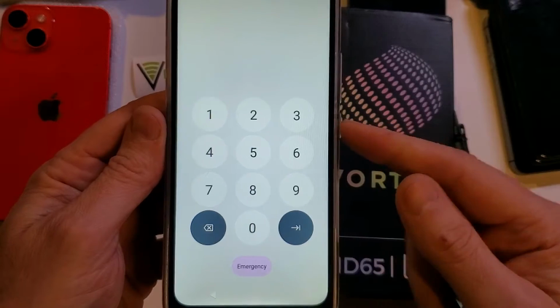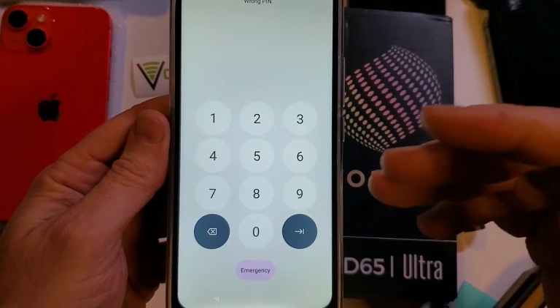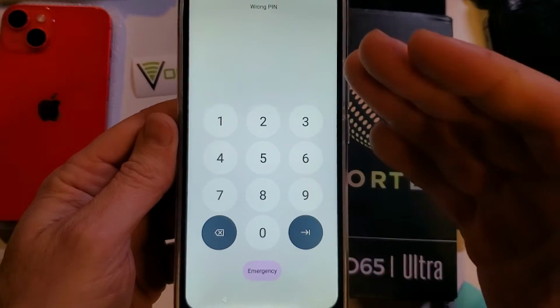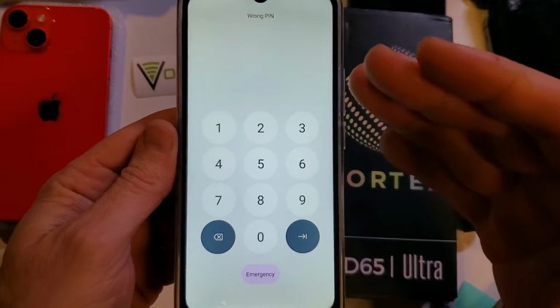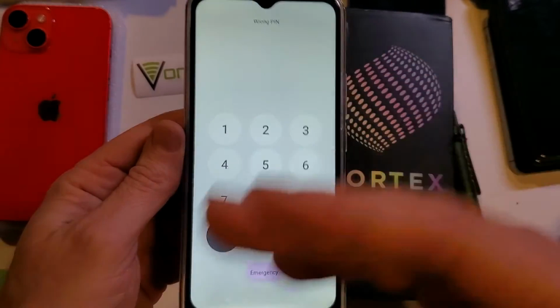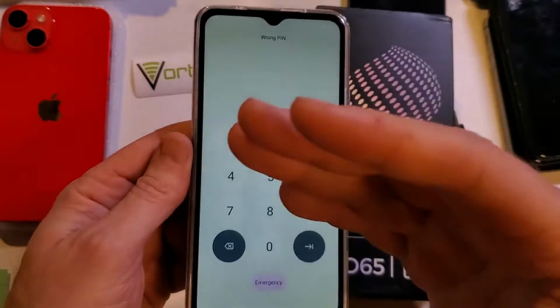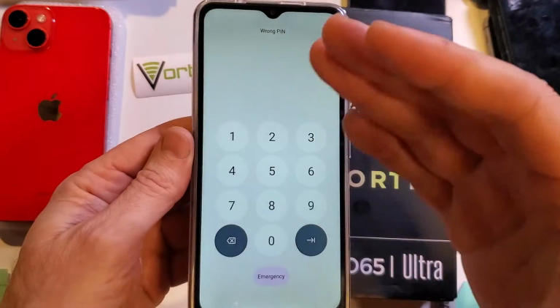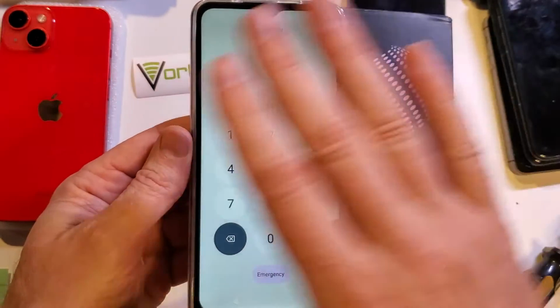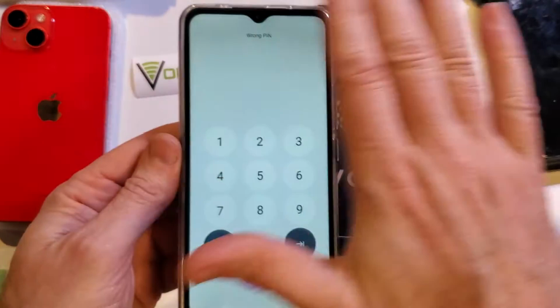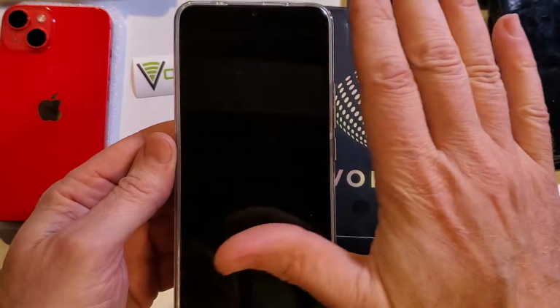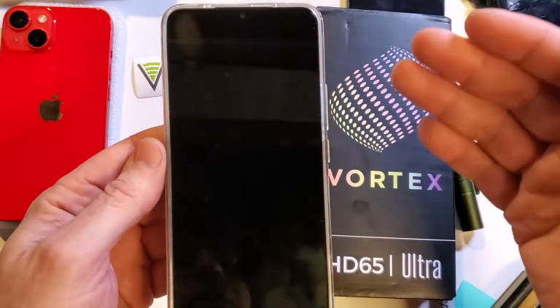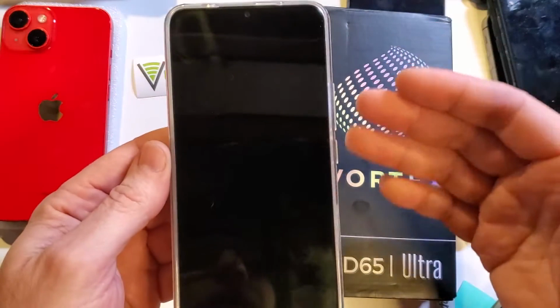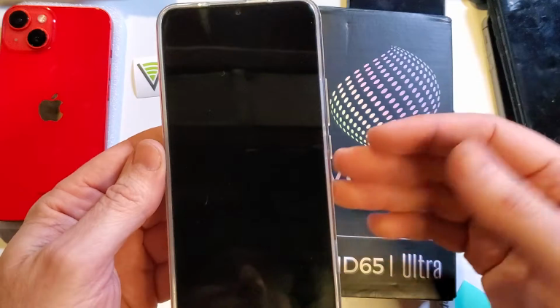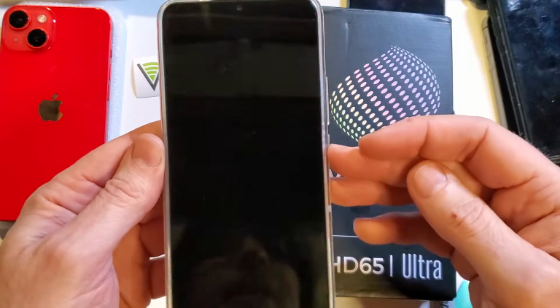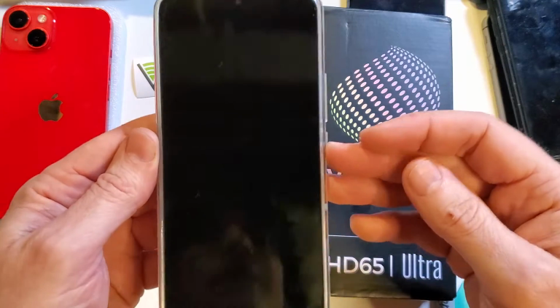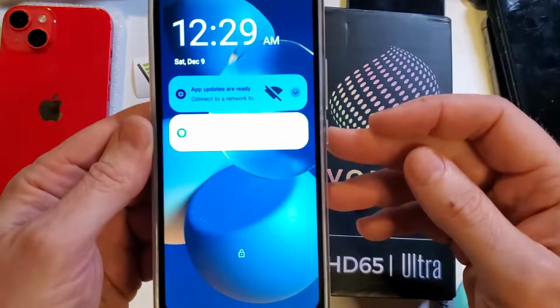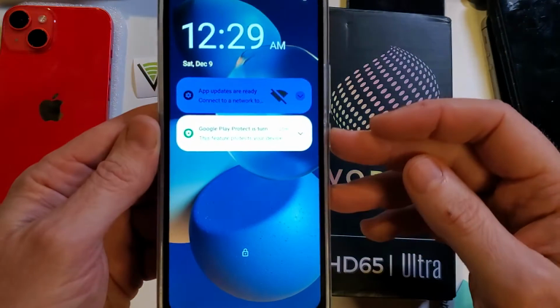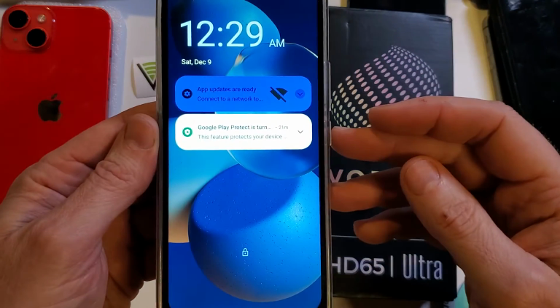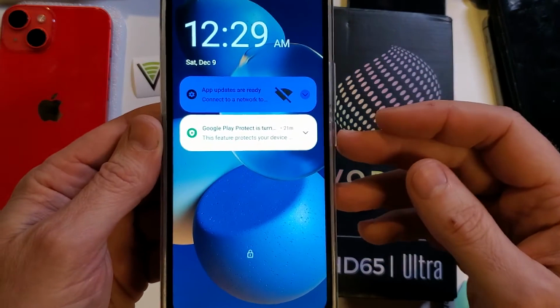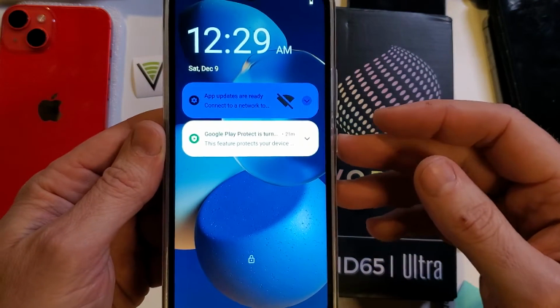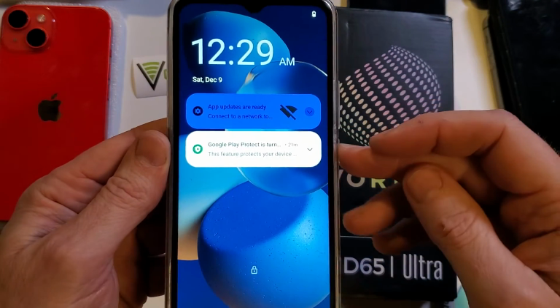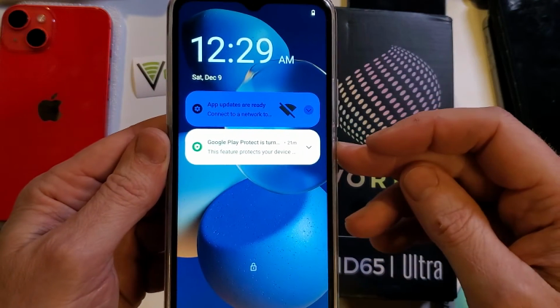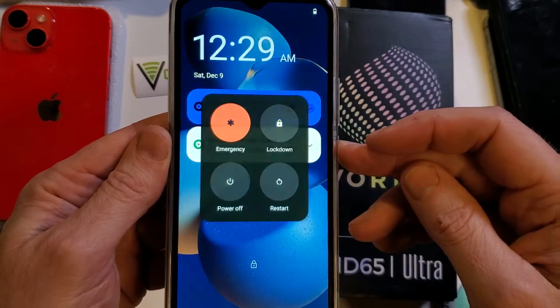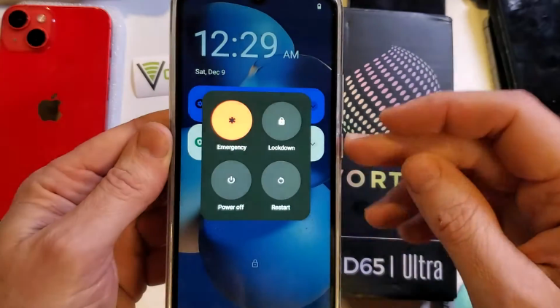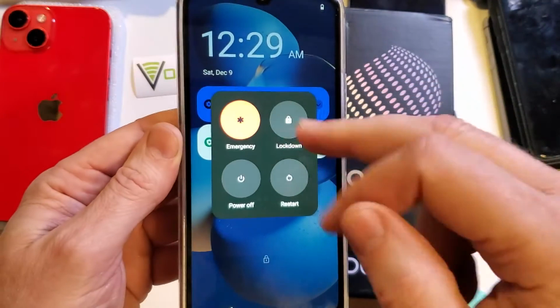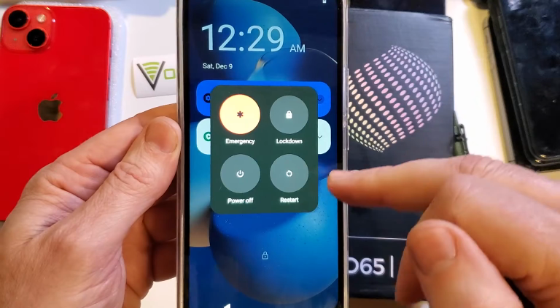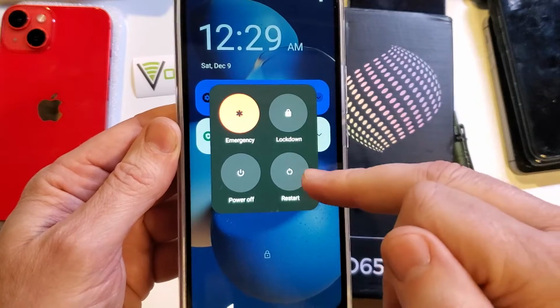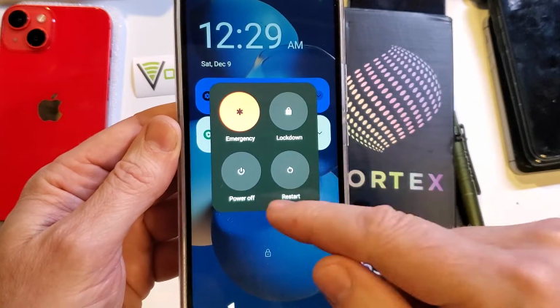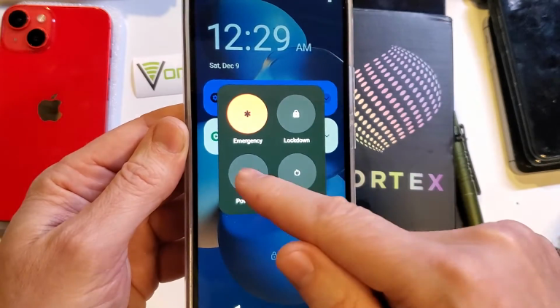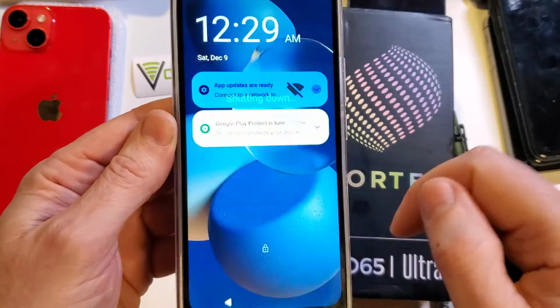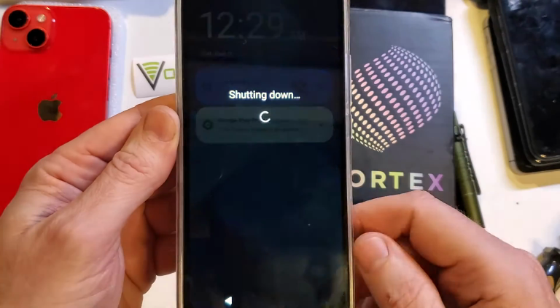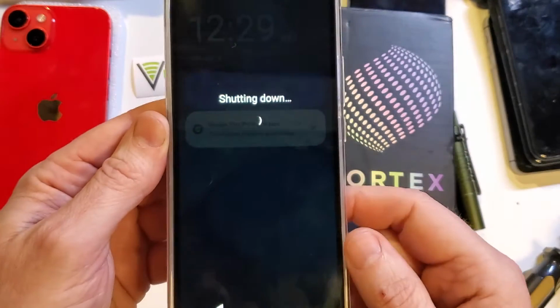The good news is that we can reset the phone, reset the screen lock, and use the phone again. The bad news is we have to power down the phone and we have to factory reset it. So let's power the phone off.